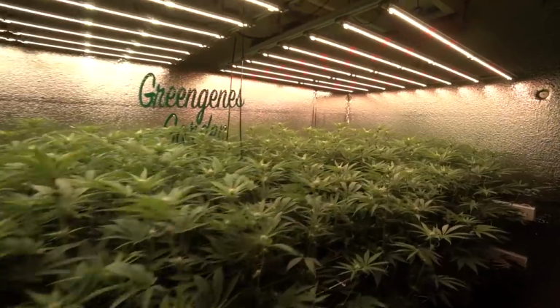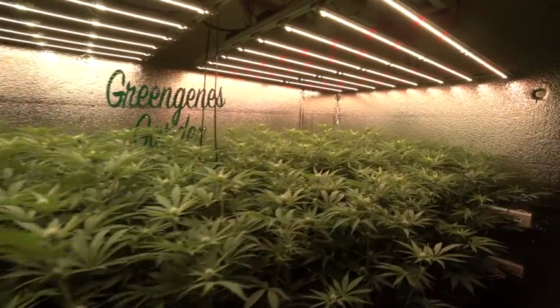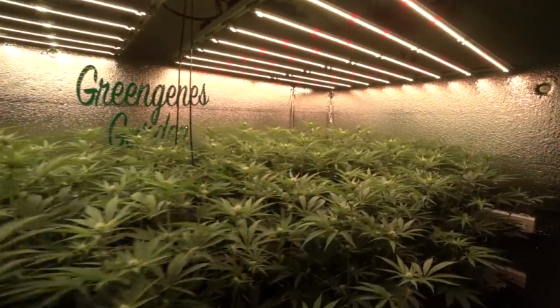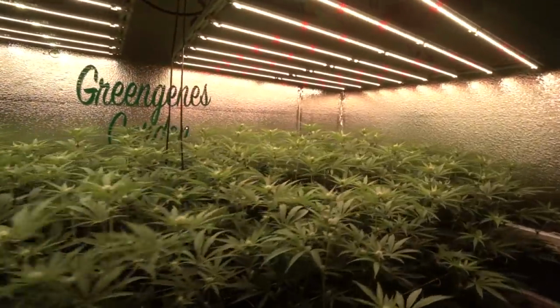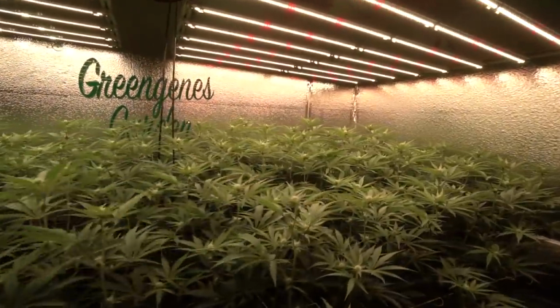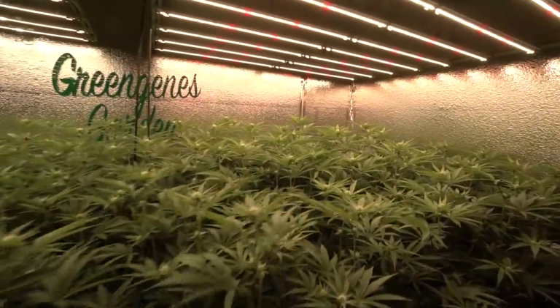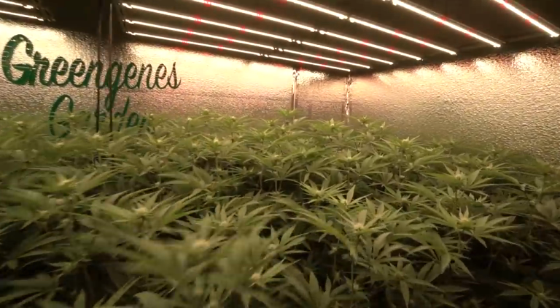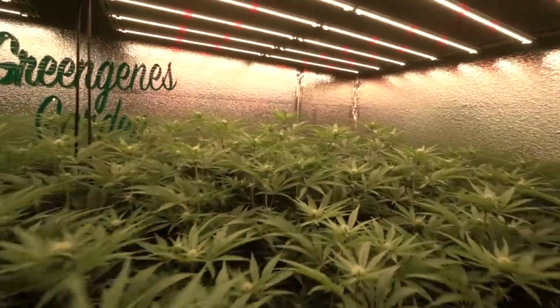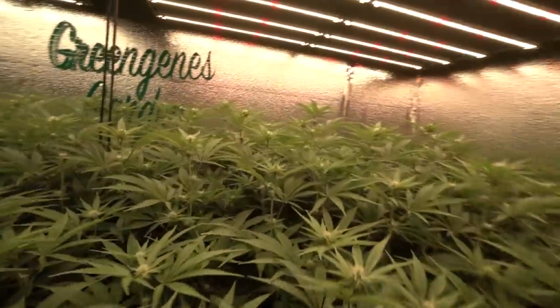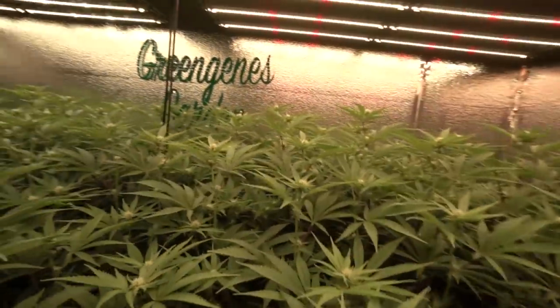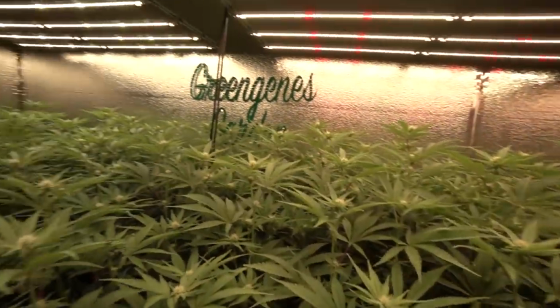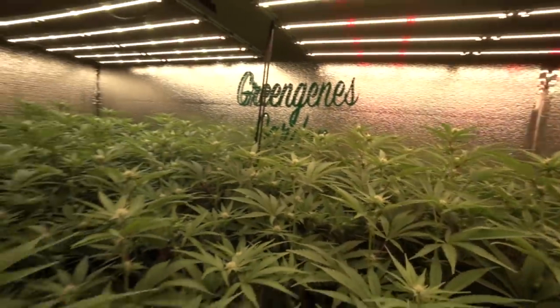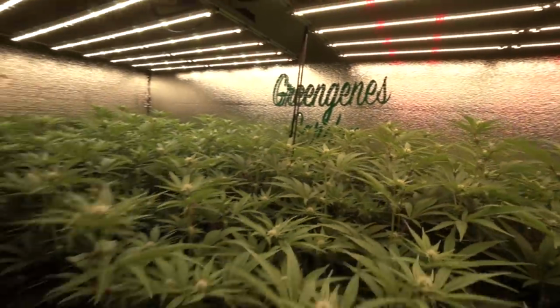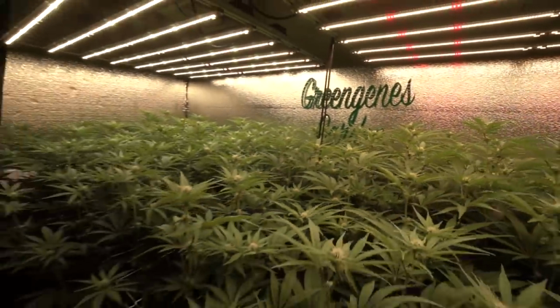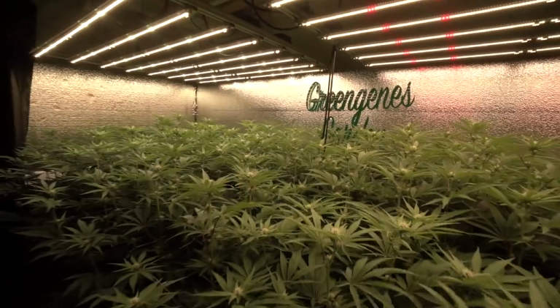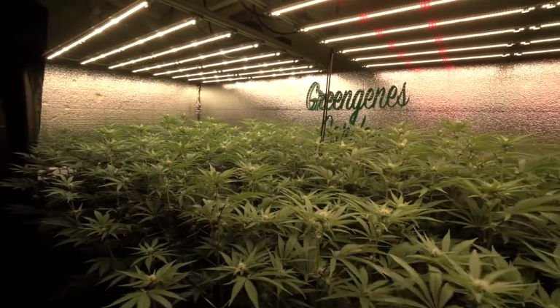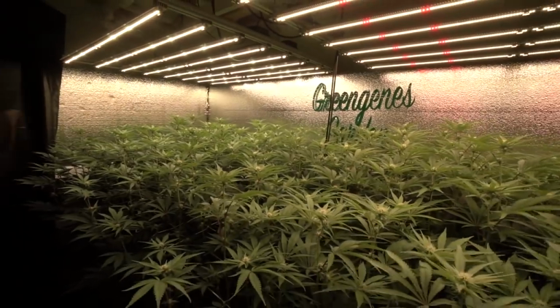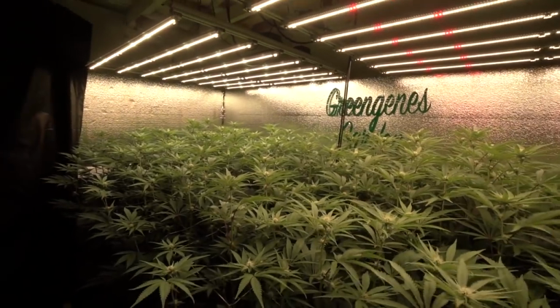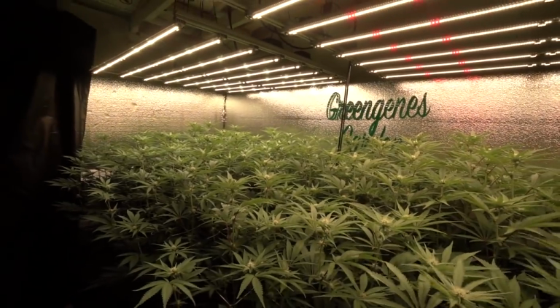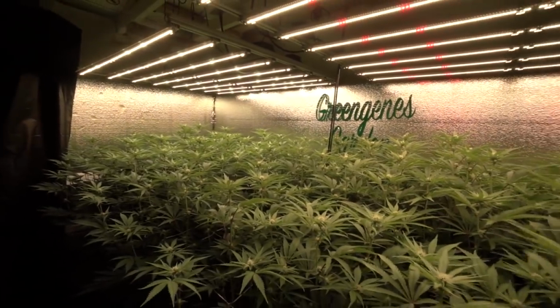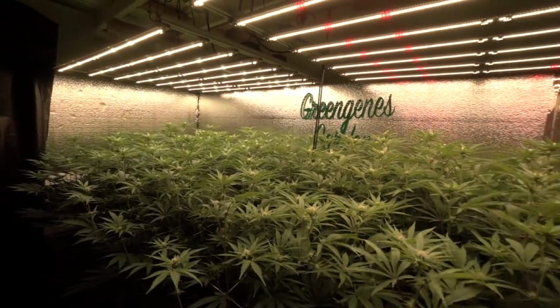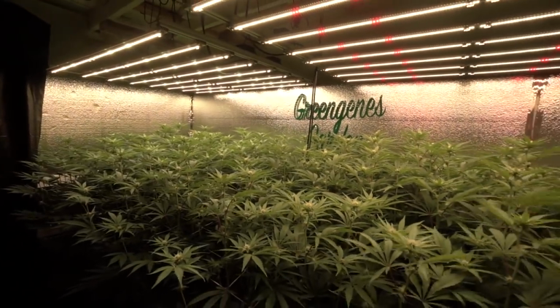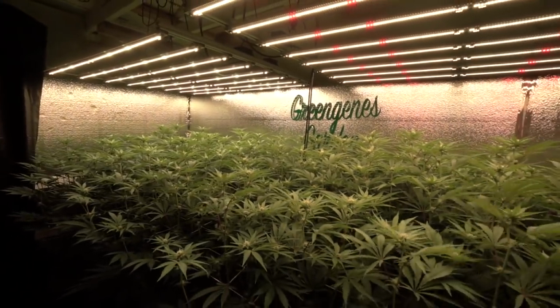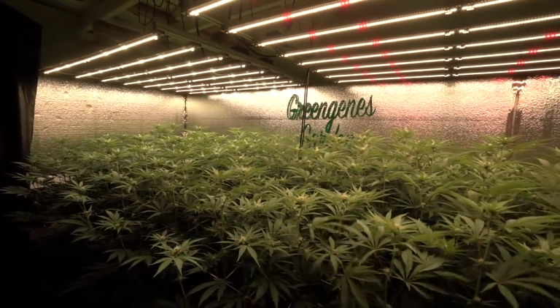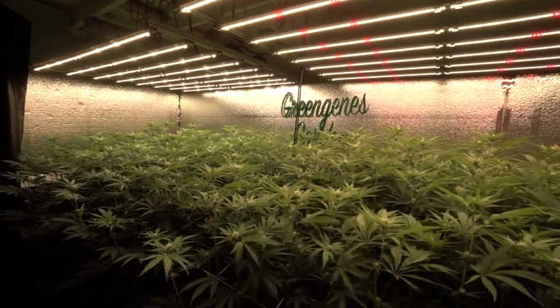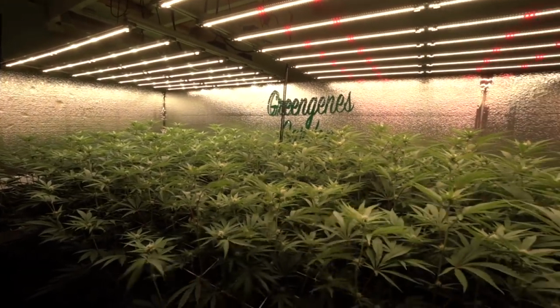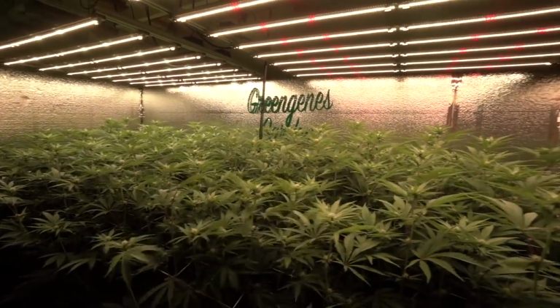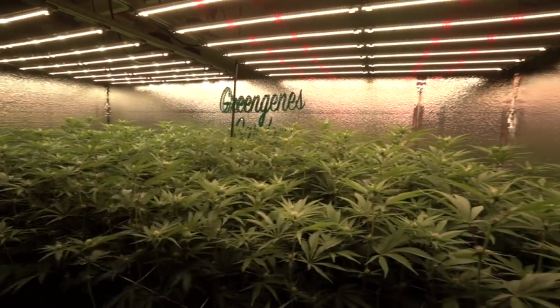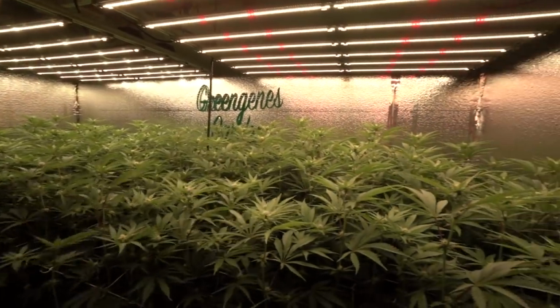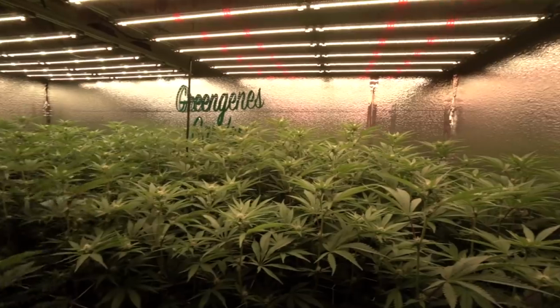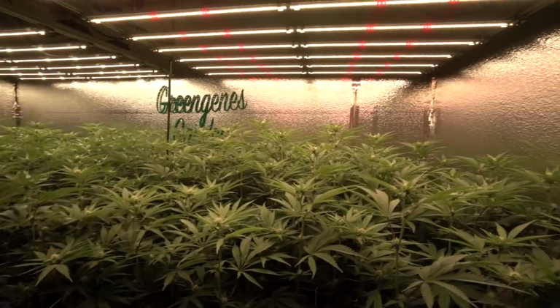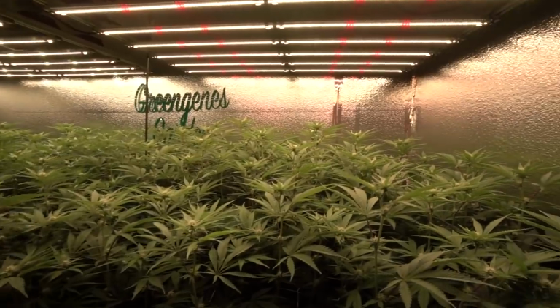Hey guys, what's up? Welcome back in the garden. We are jumping in here into the third week of flower and jumping right into day 17.